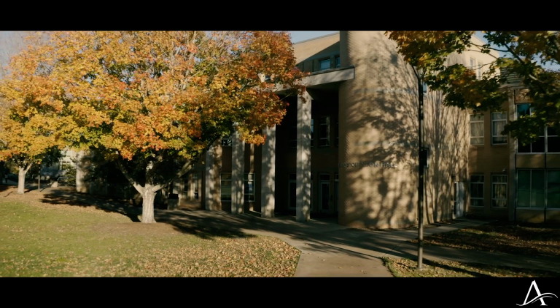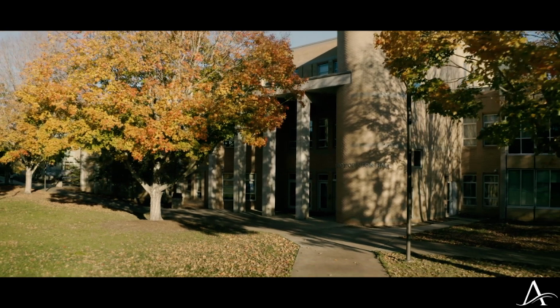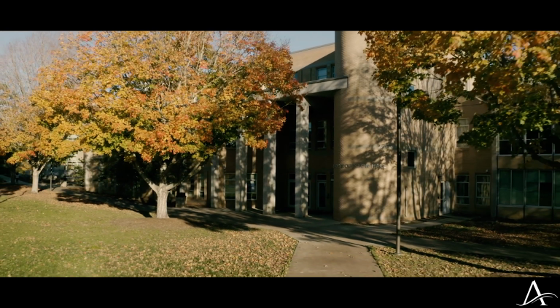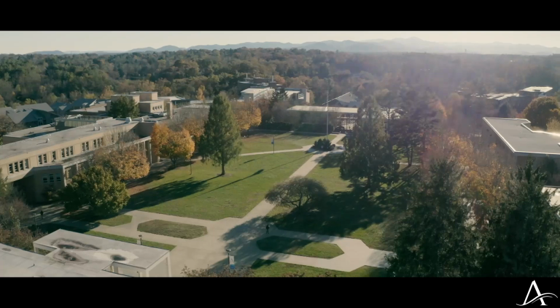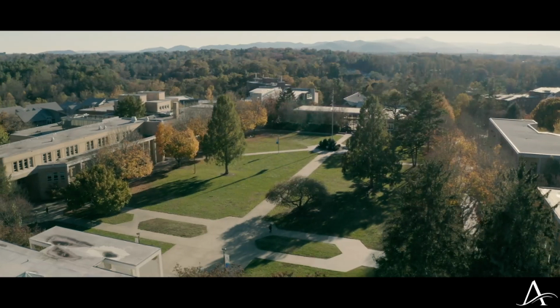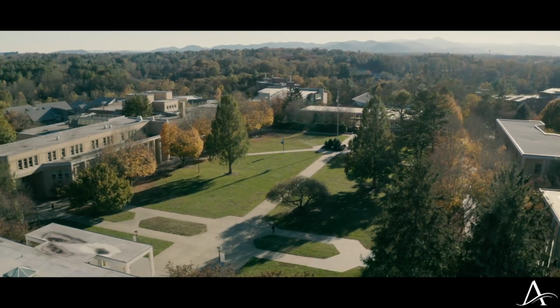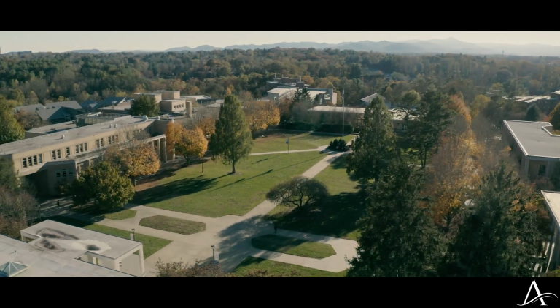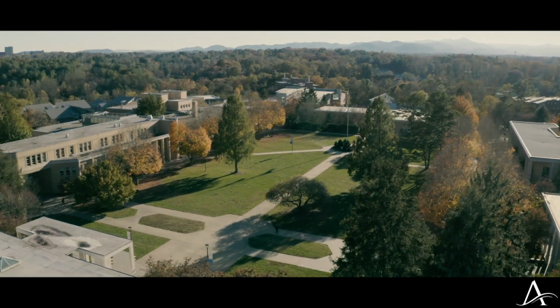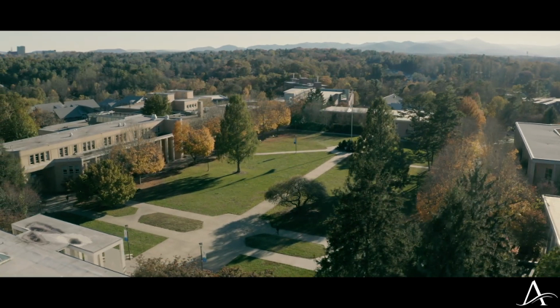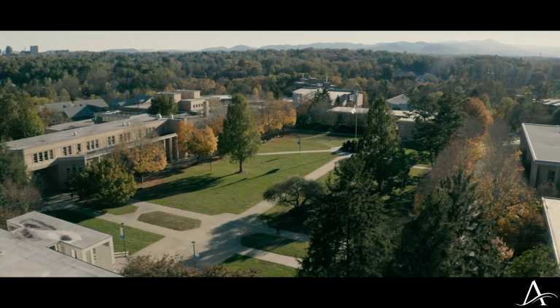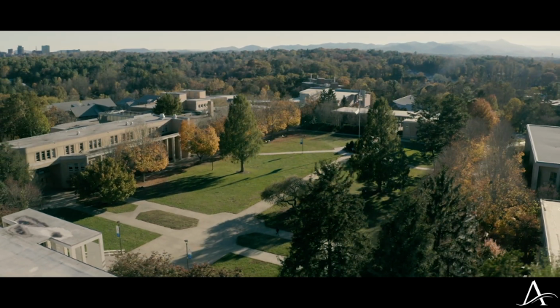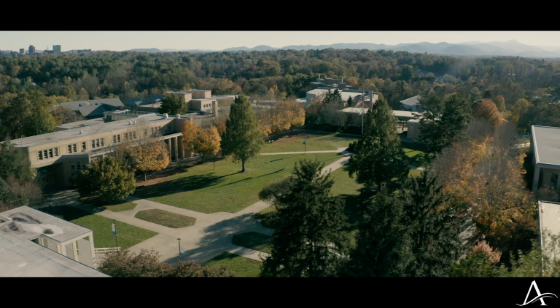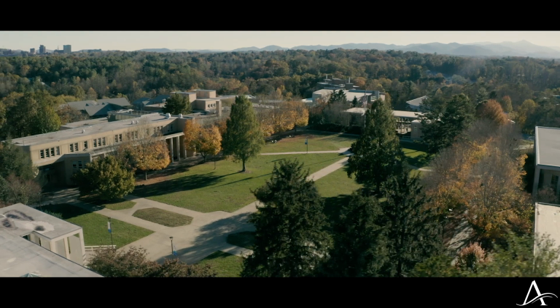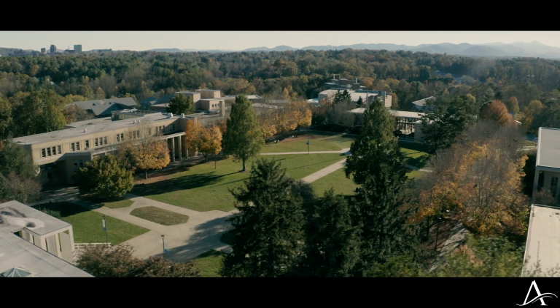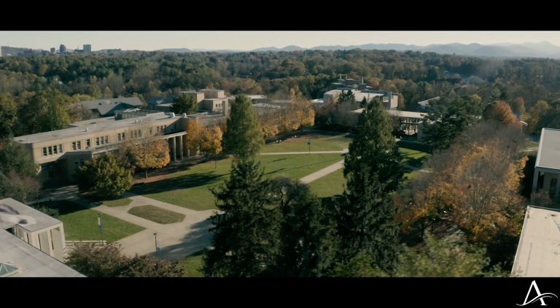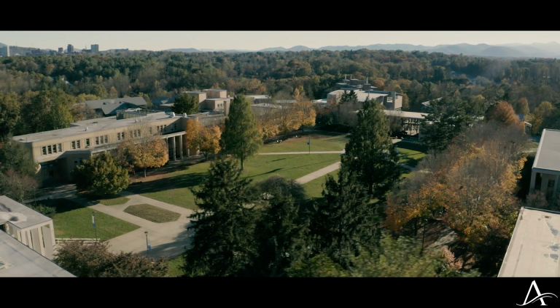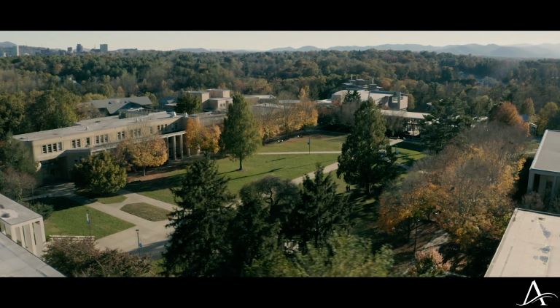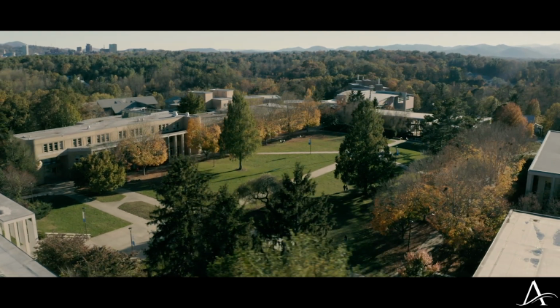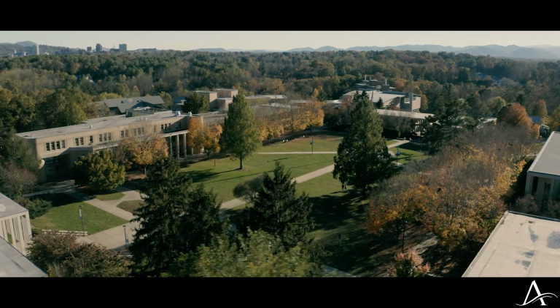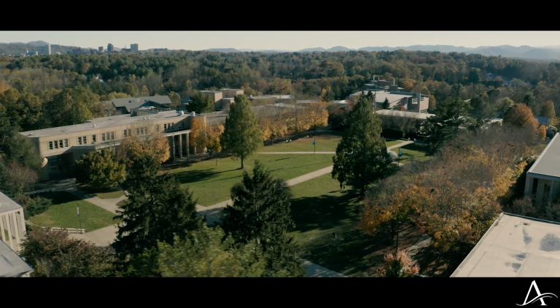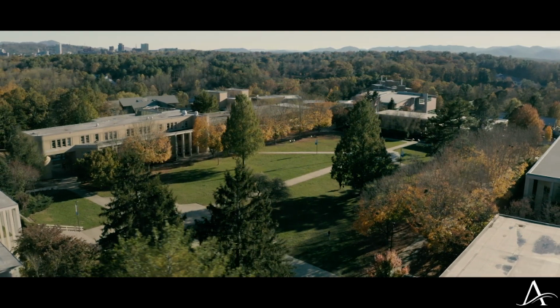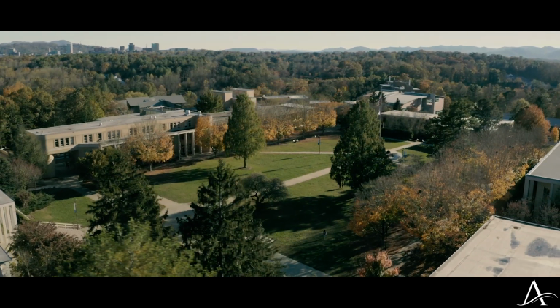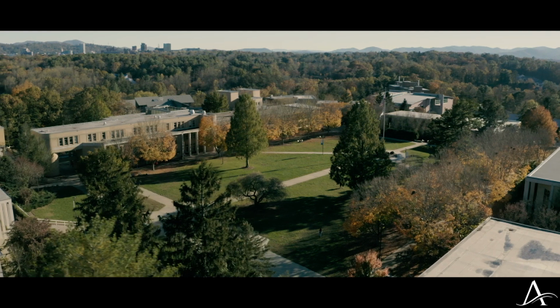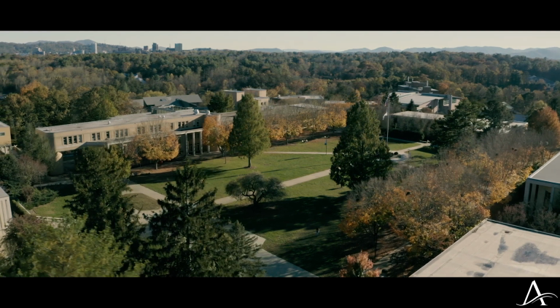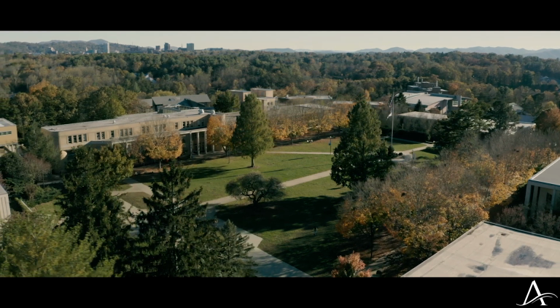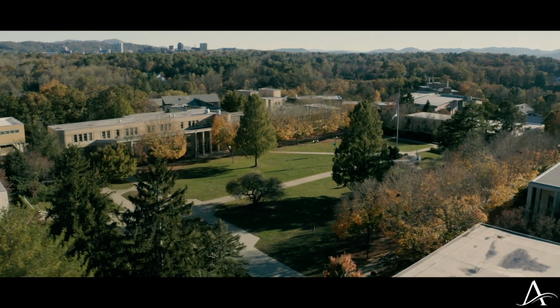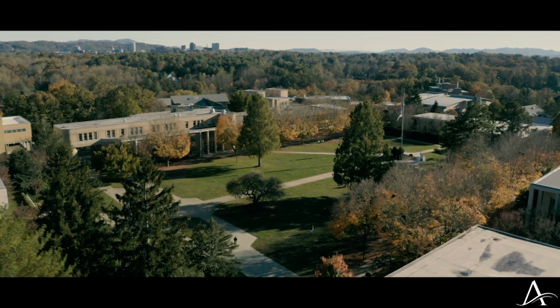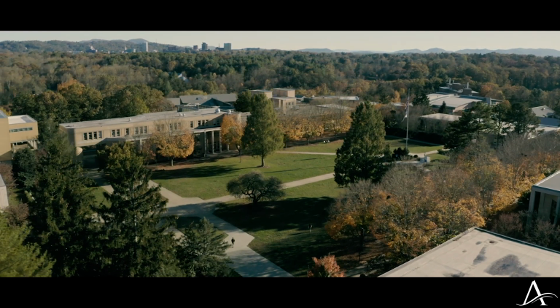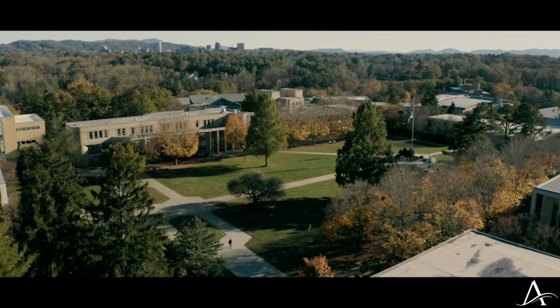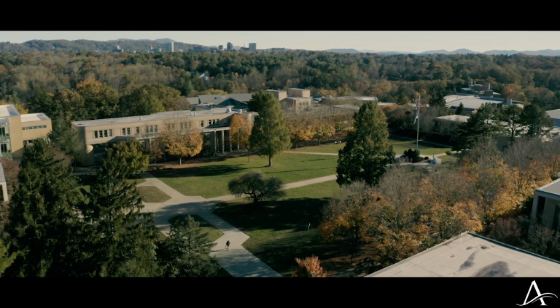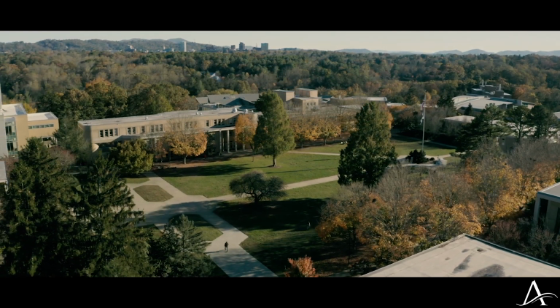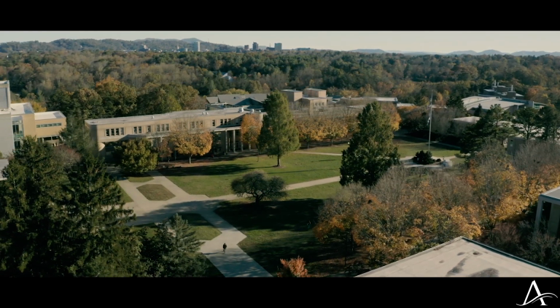The buildings for academics are scattered around the quad. What's really cool about our campus is we have one road that circles around, which is called University Heights. Everything on the inside of that road is academic and everything on the outside is student life, so we get to have that separation.